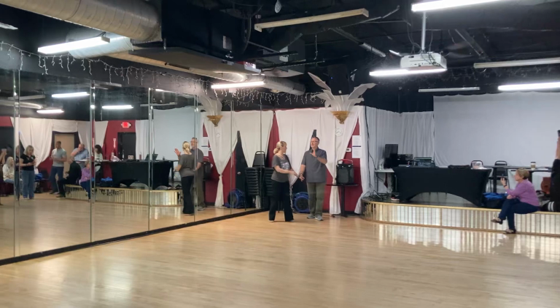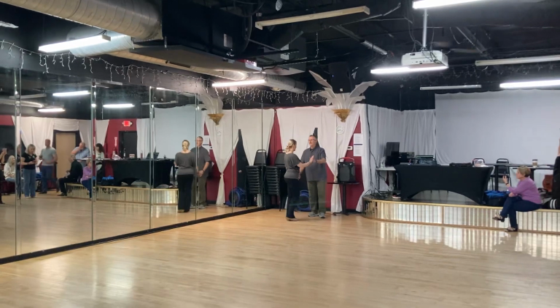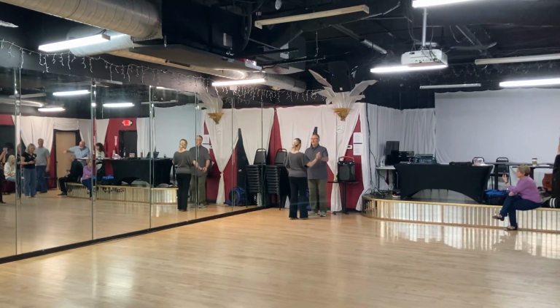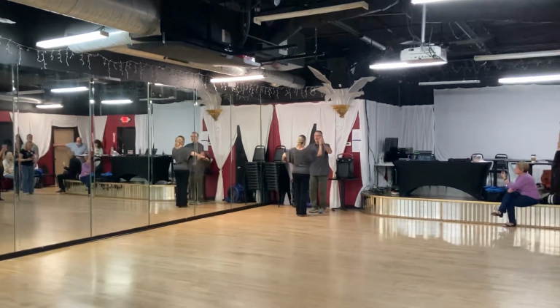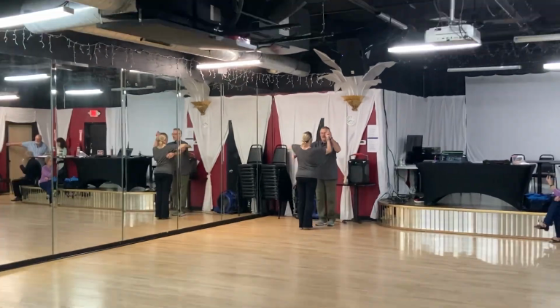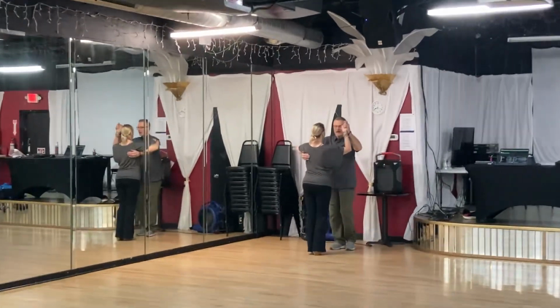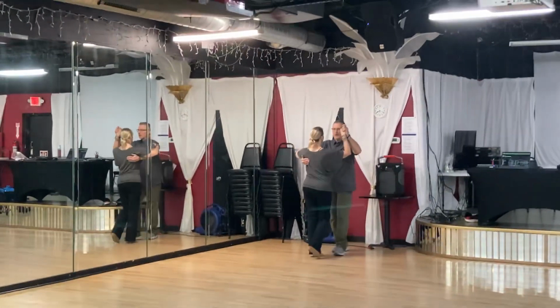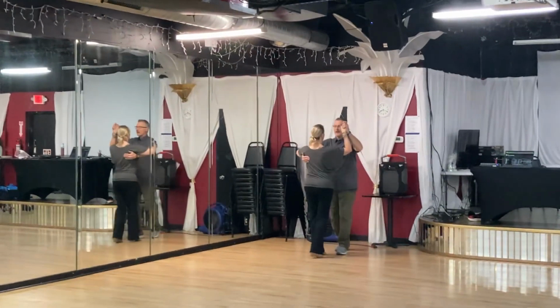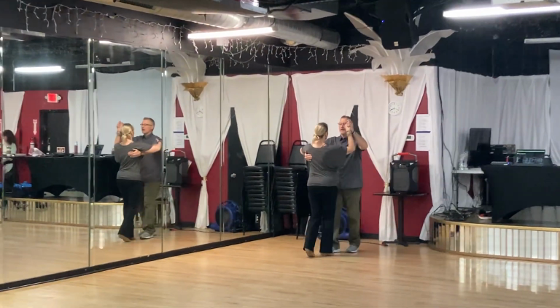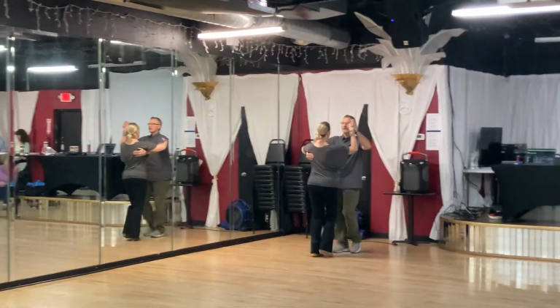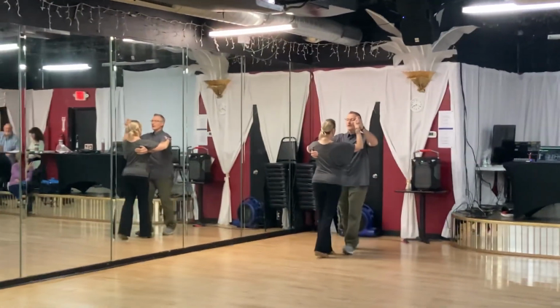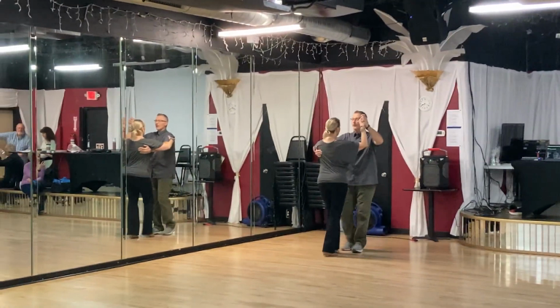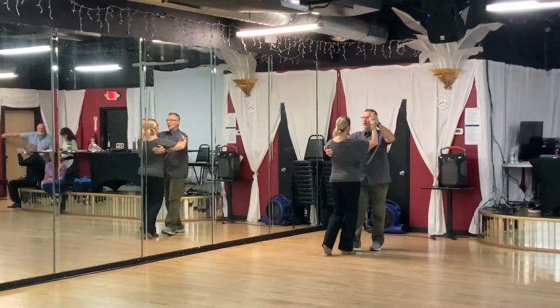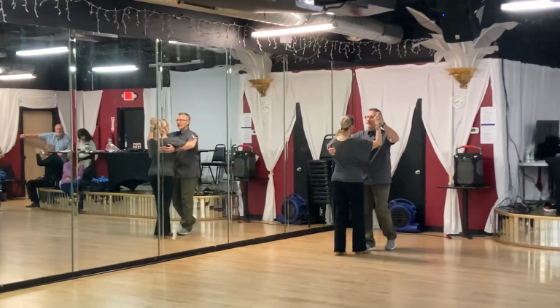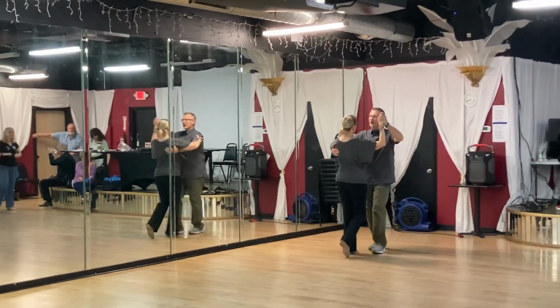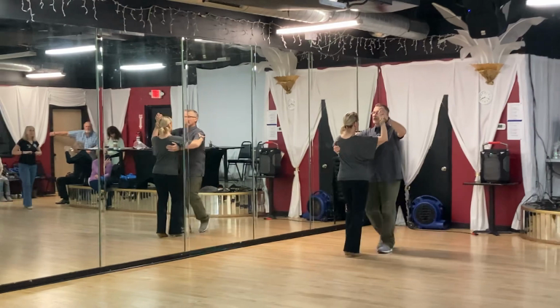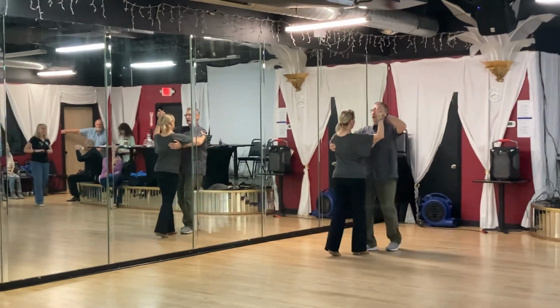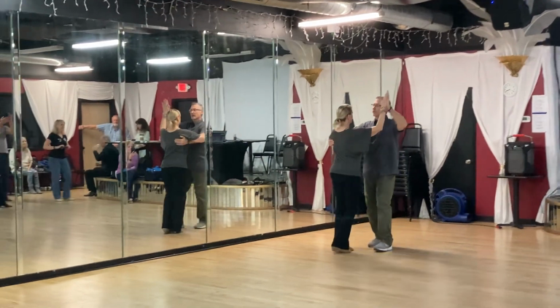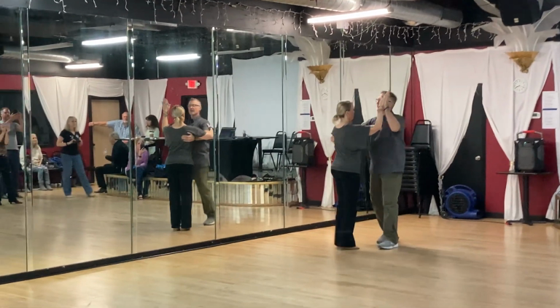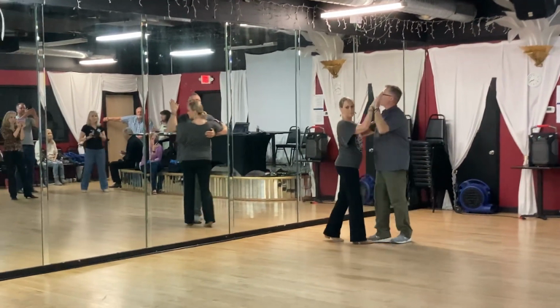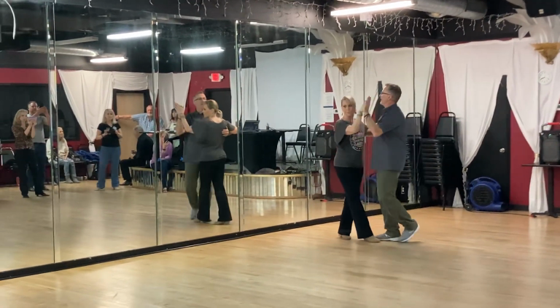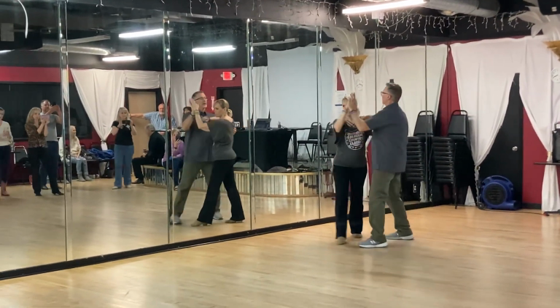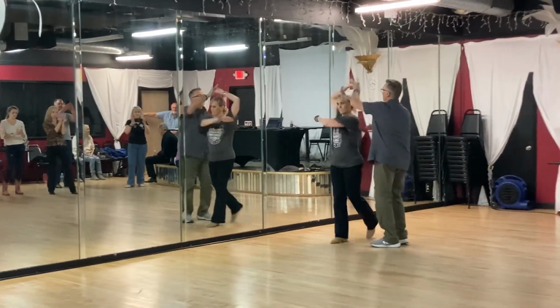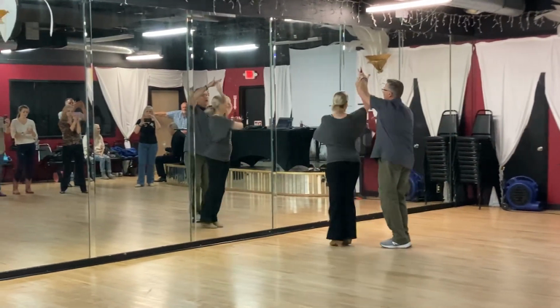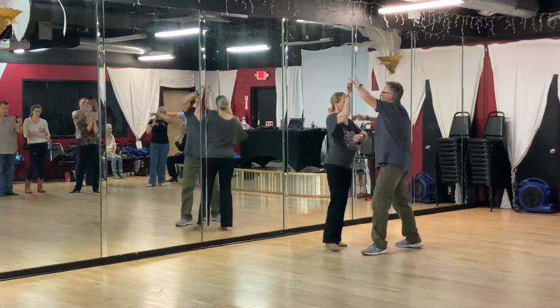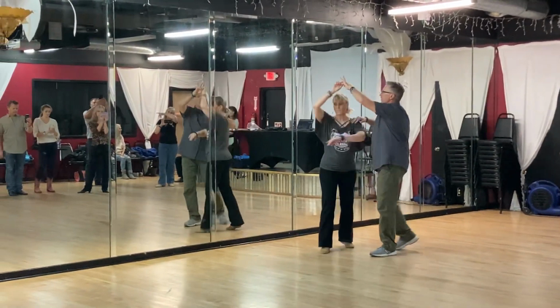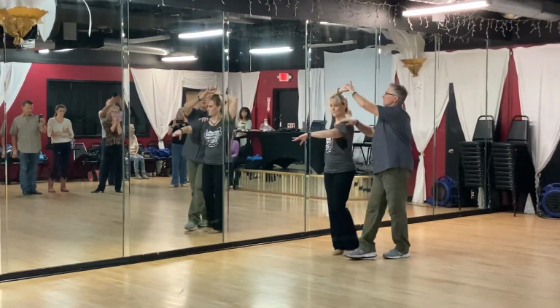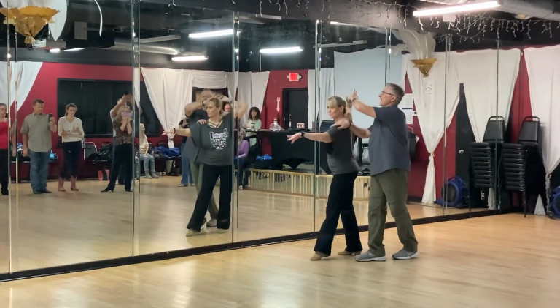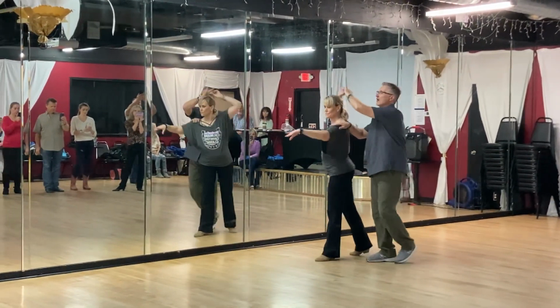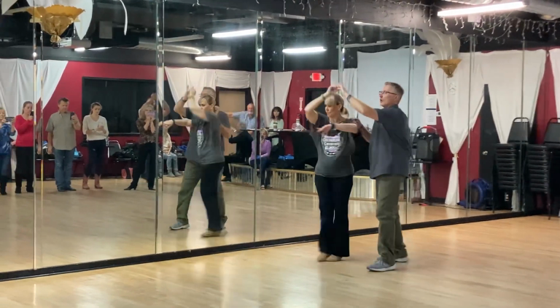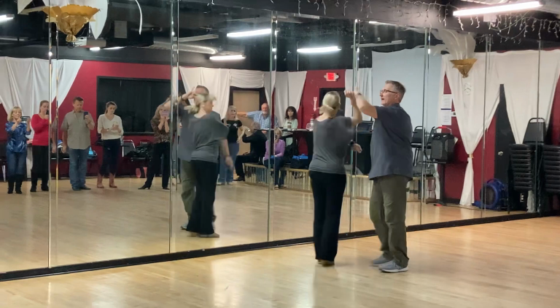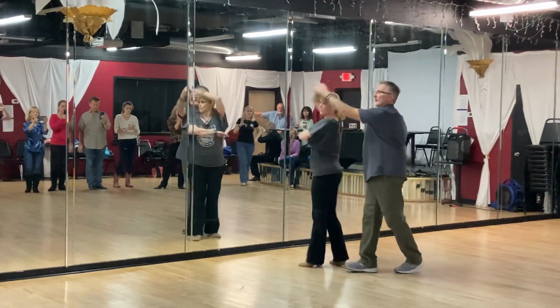Like this, we did our basic quick slow one, quick quick promenade prep, quick quick shoulder catch.